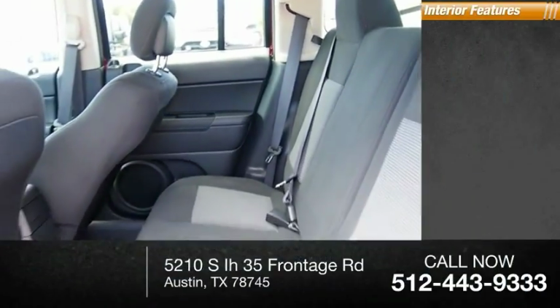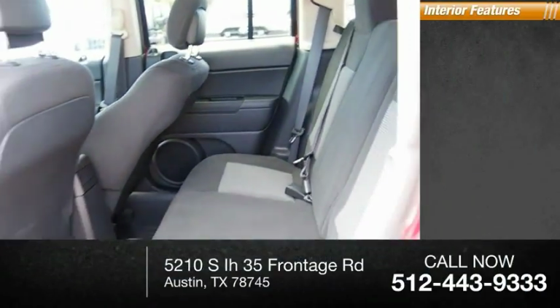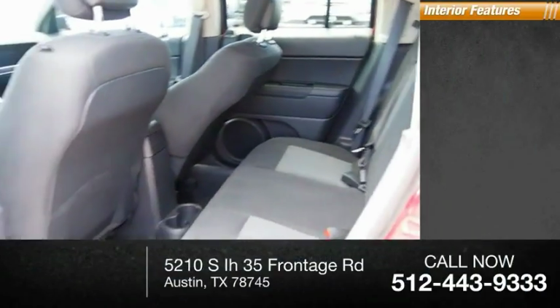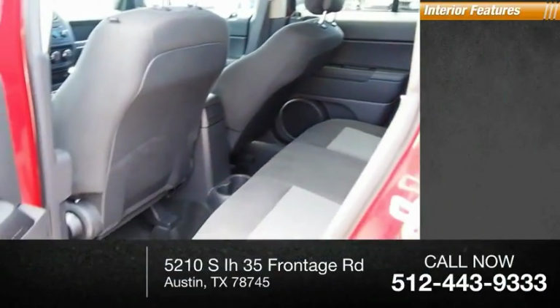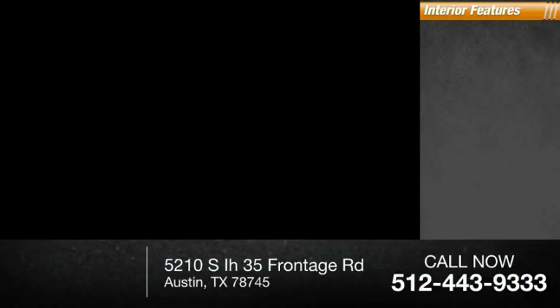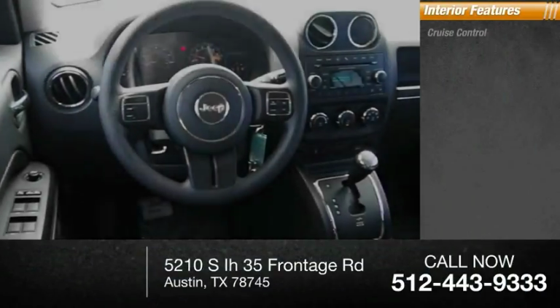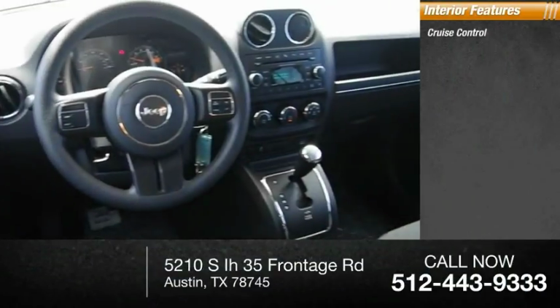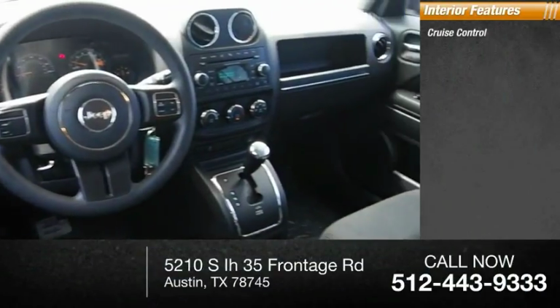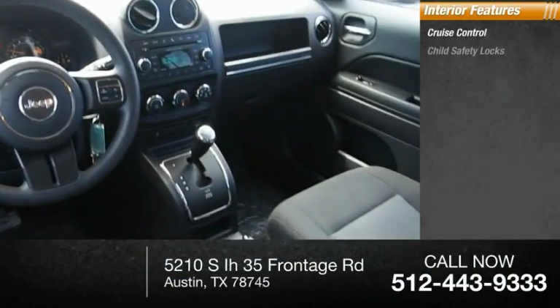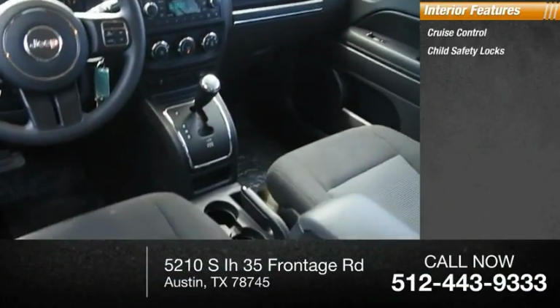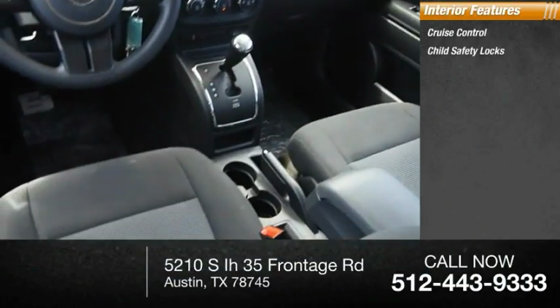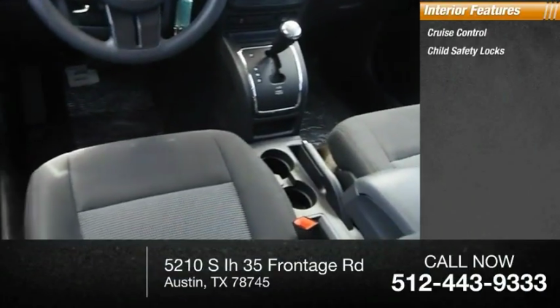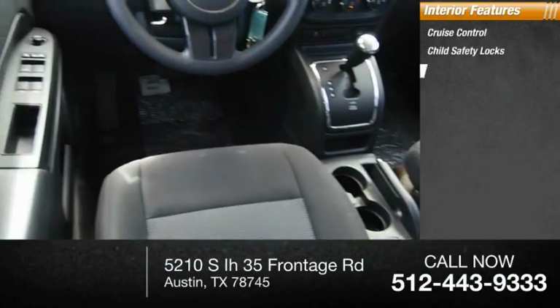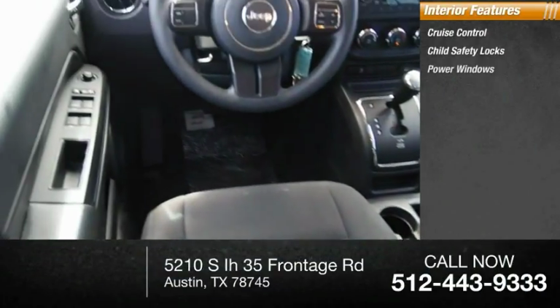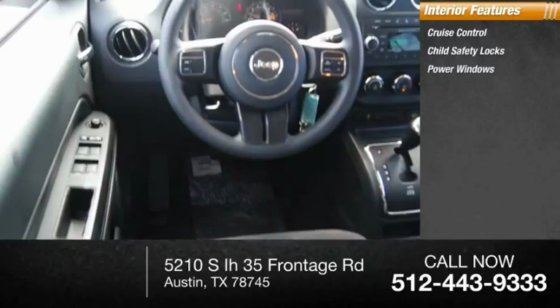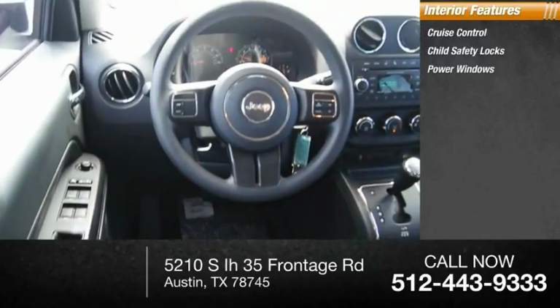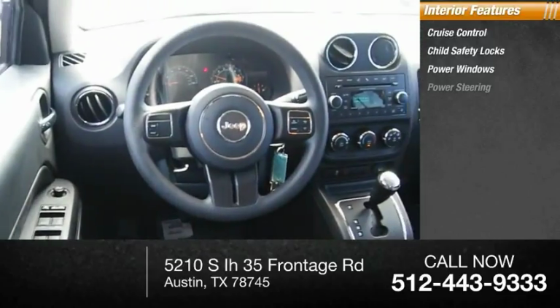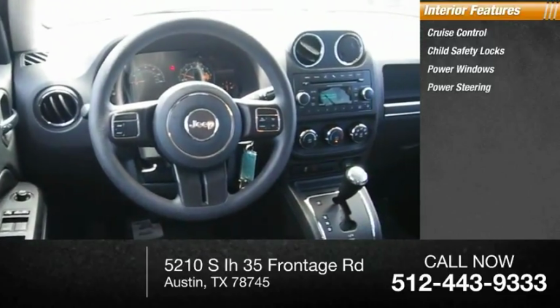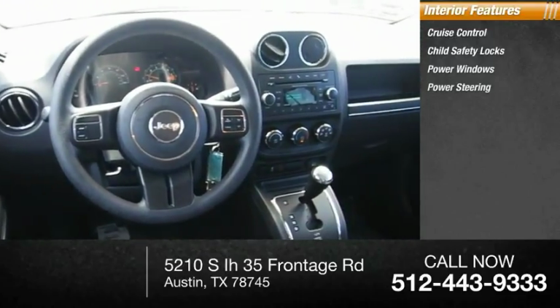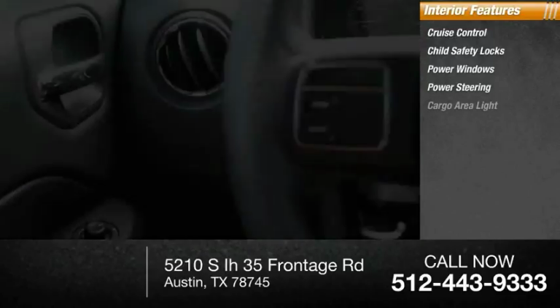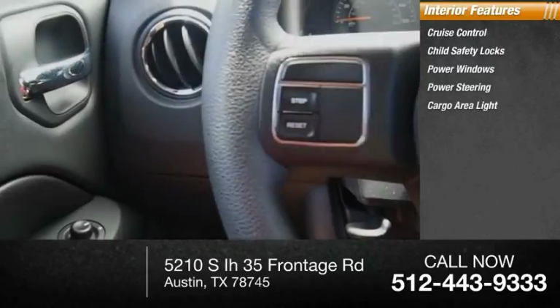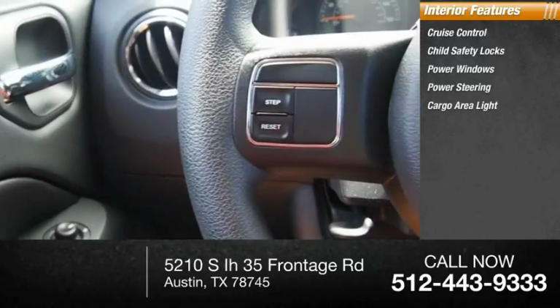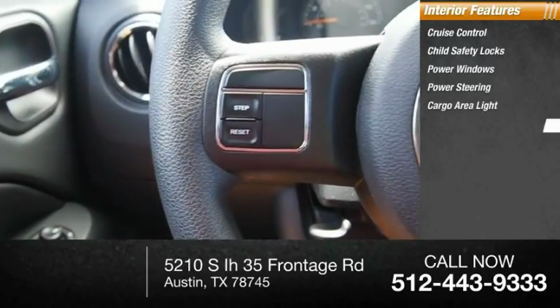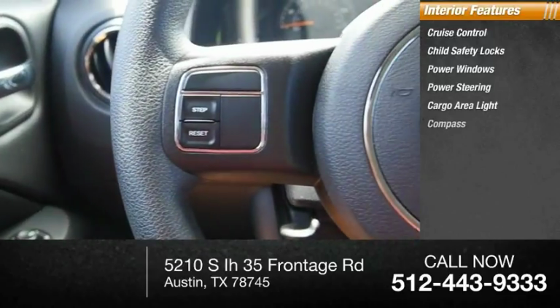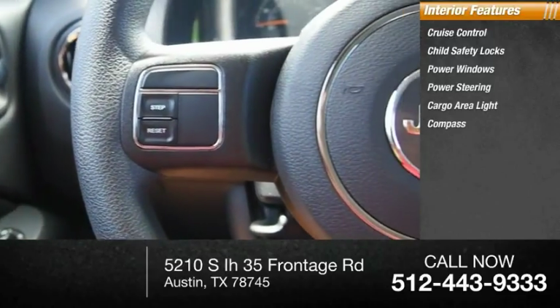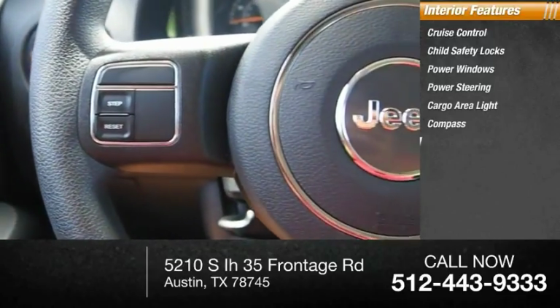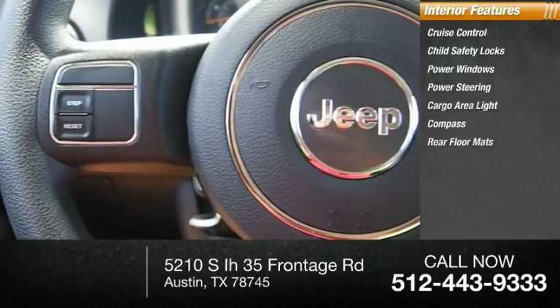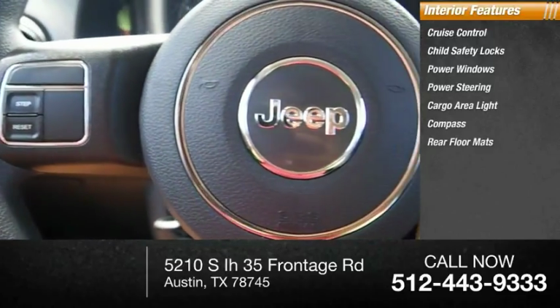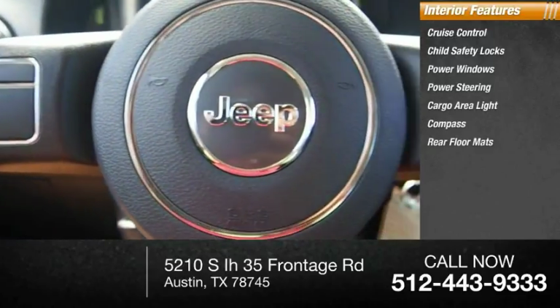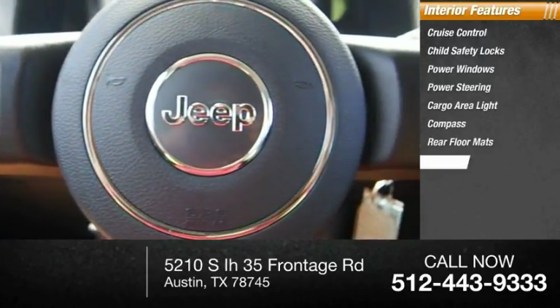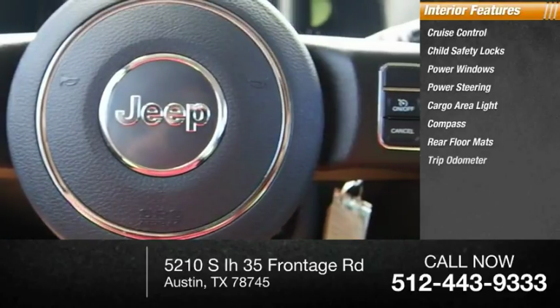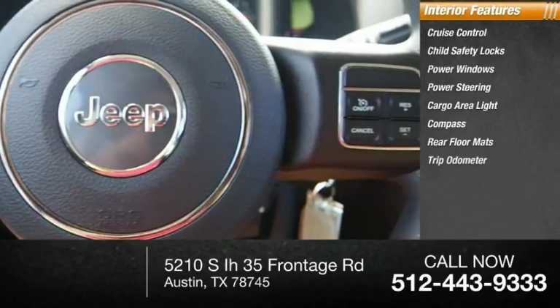Inside you'll find cruise control, child safety locks, power windows, power steering, cargo area light, compass, rear floor mats, and a trip odometer.